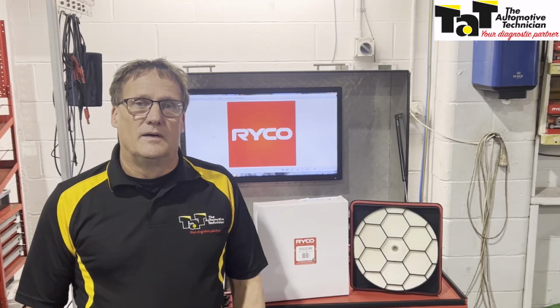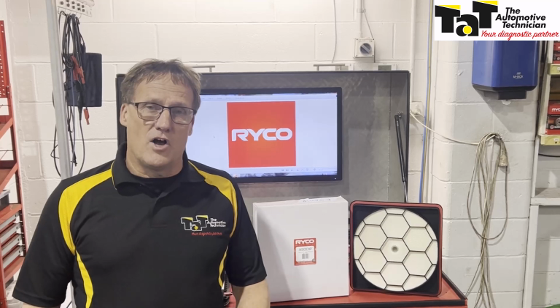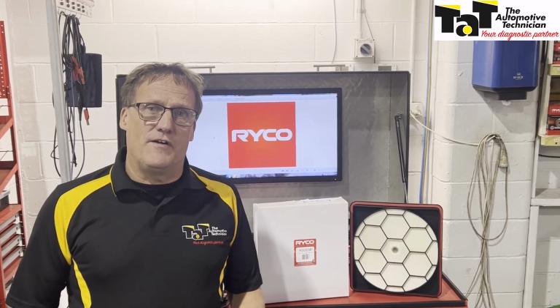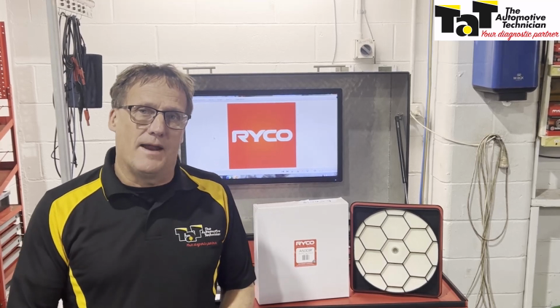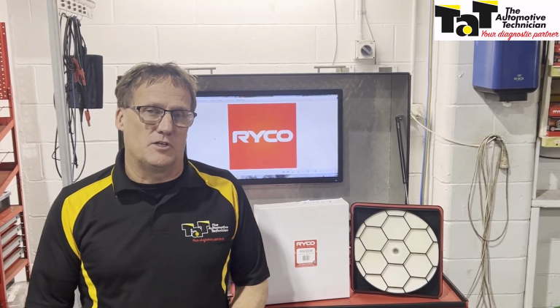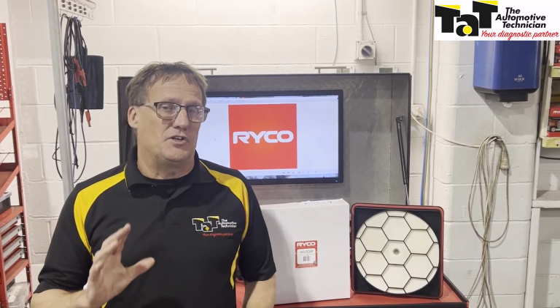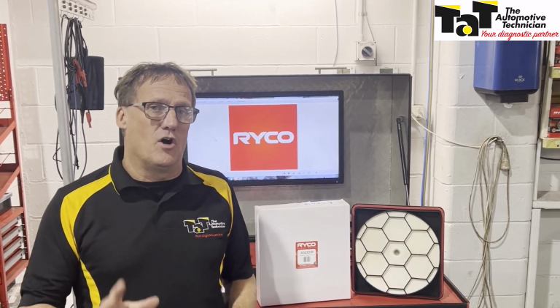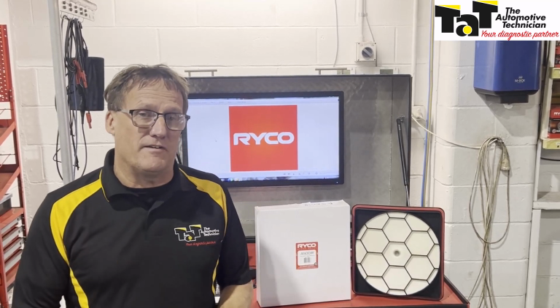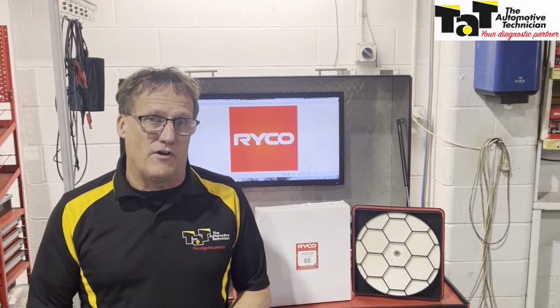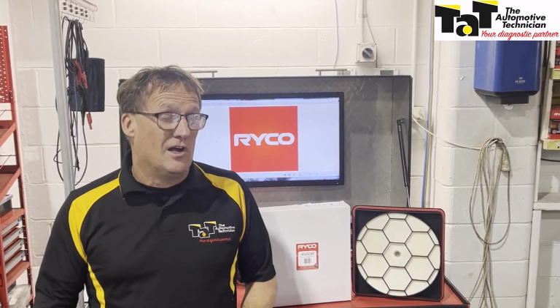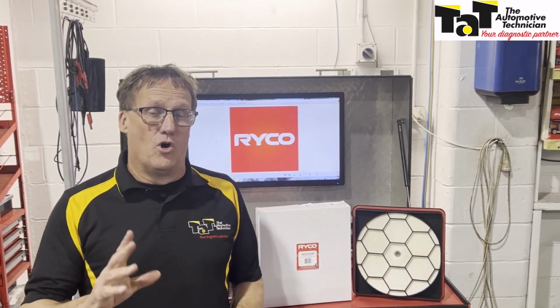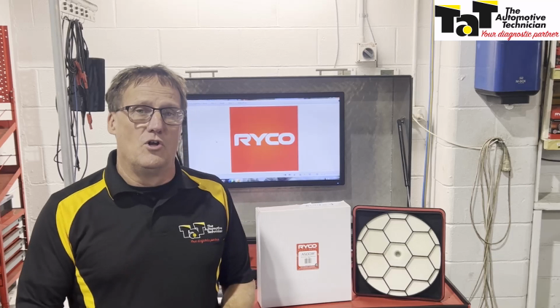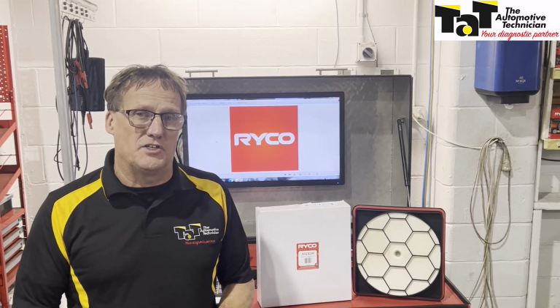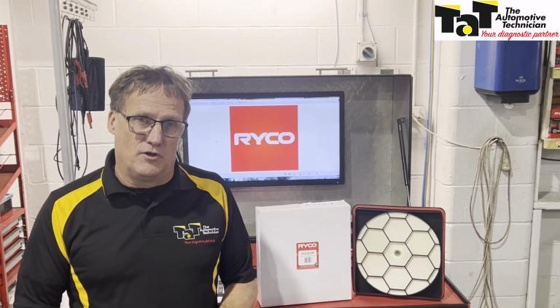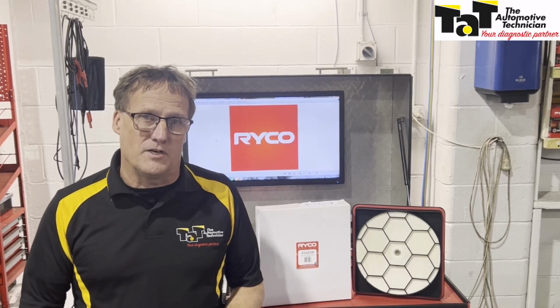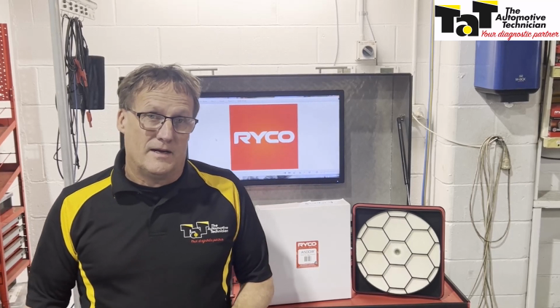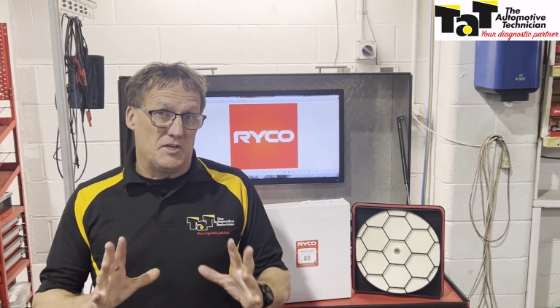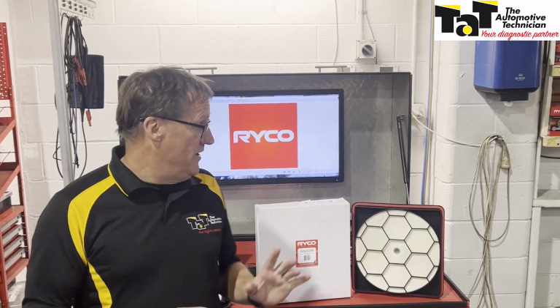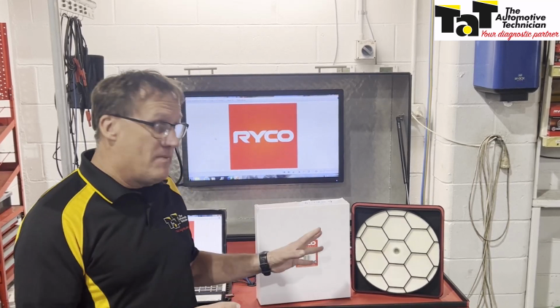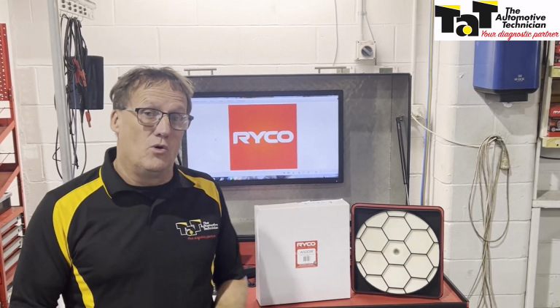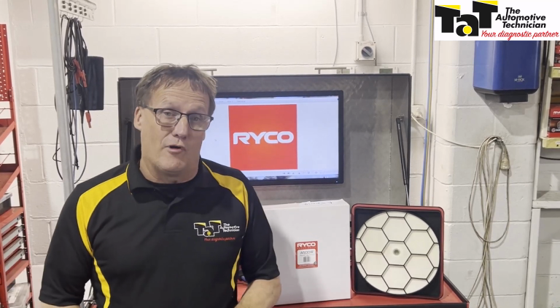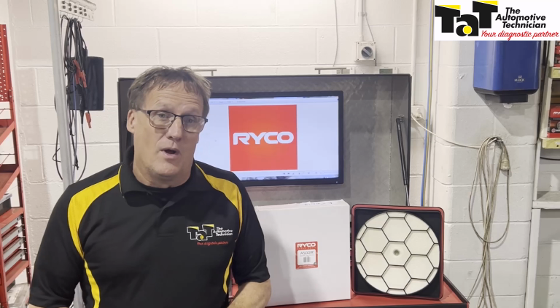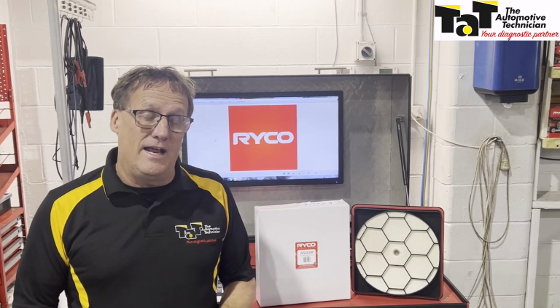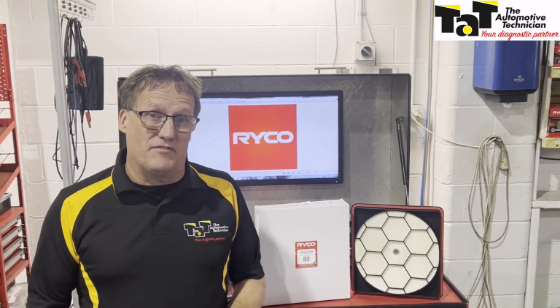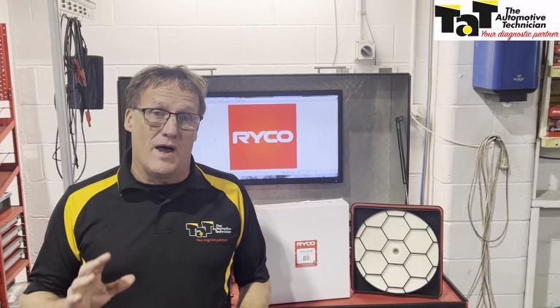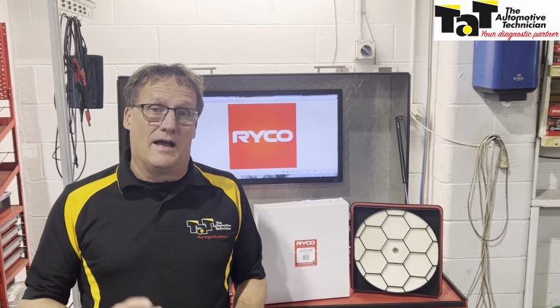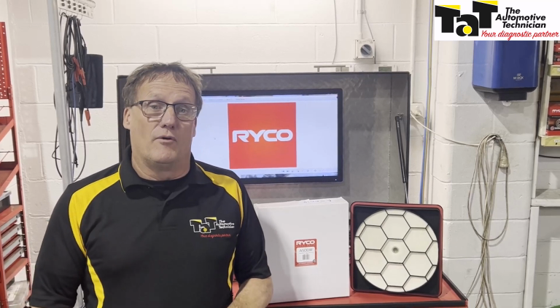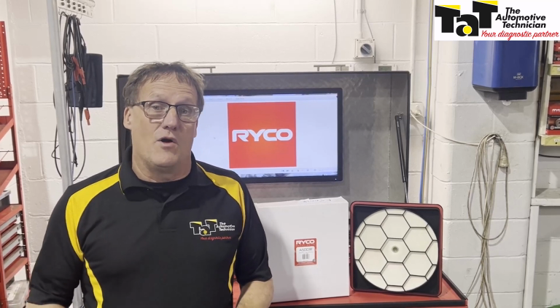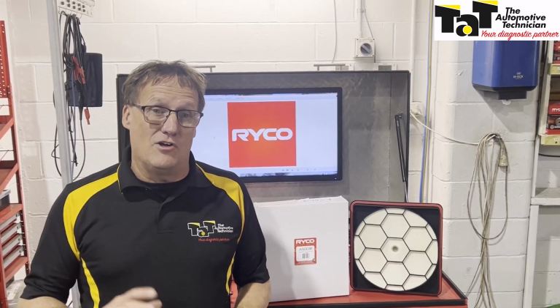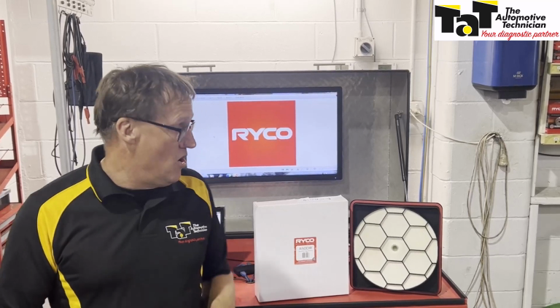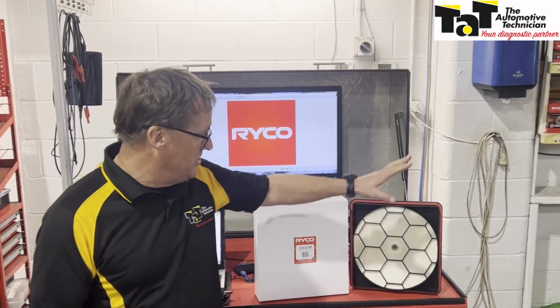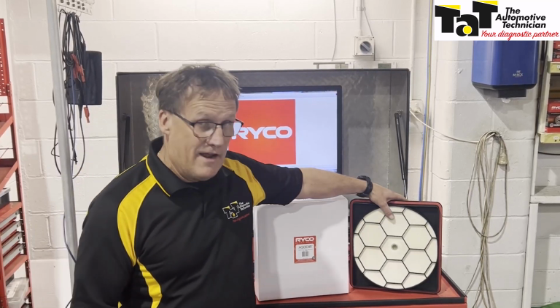Hi guys, Jeff here from TAB, with our Issue 99 centre stage focus on oils, lubrication and filtration. This particular little video is about the new Ryko A5001R Ryko NanoCell high efficiency air filter.